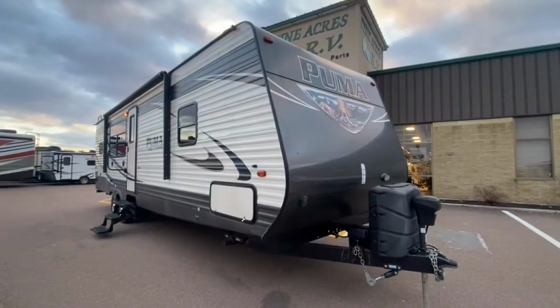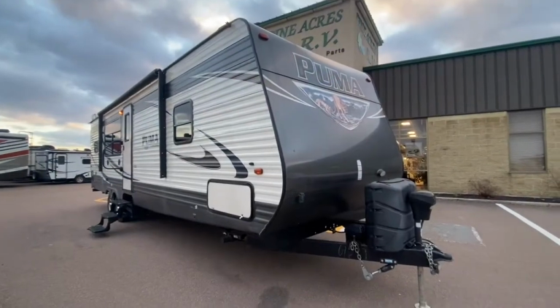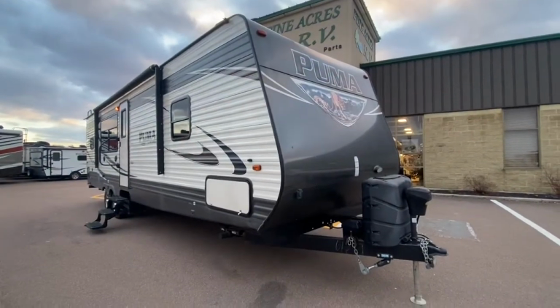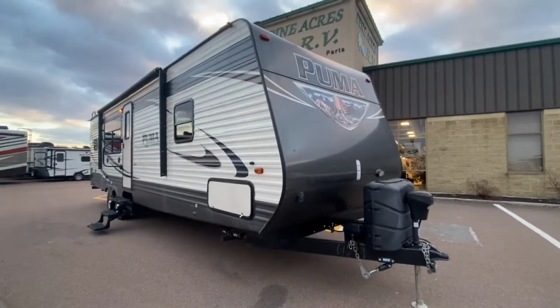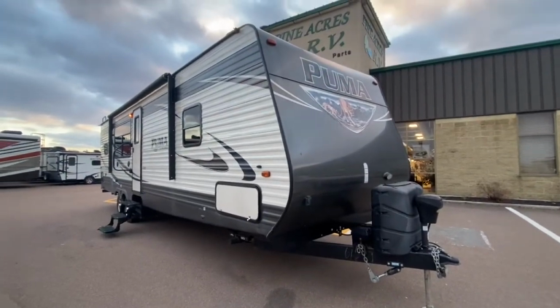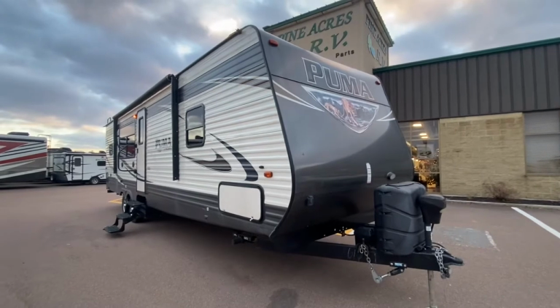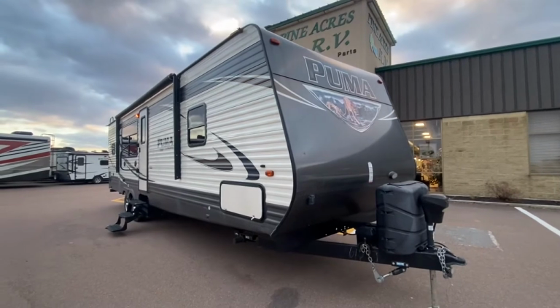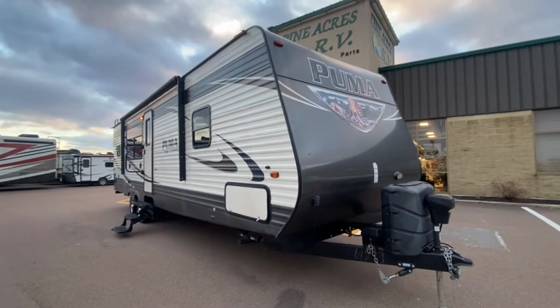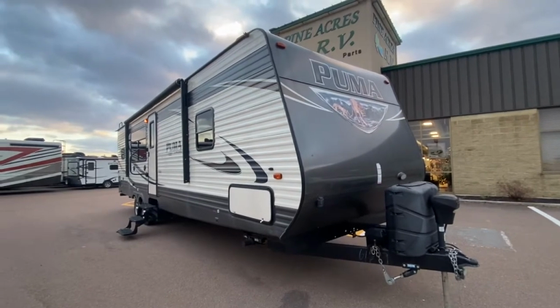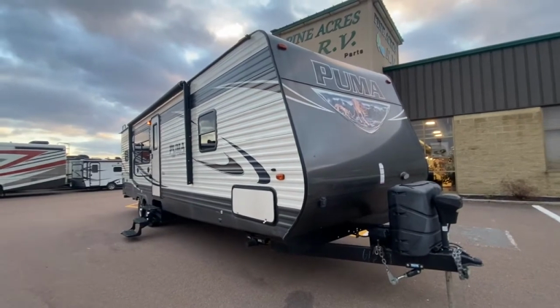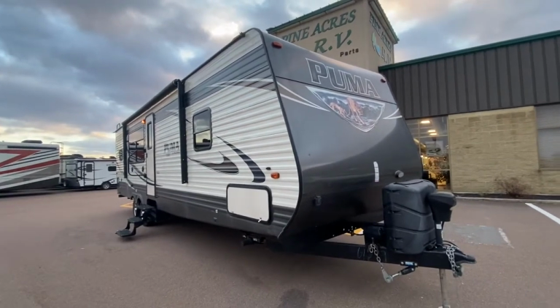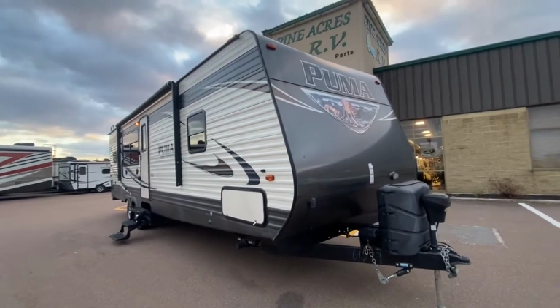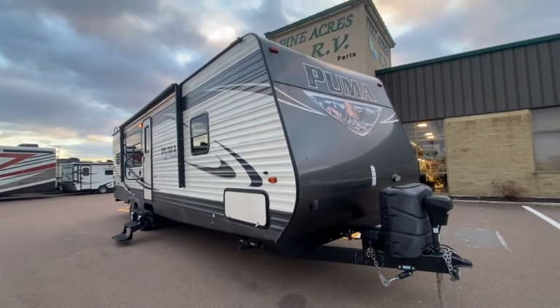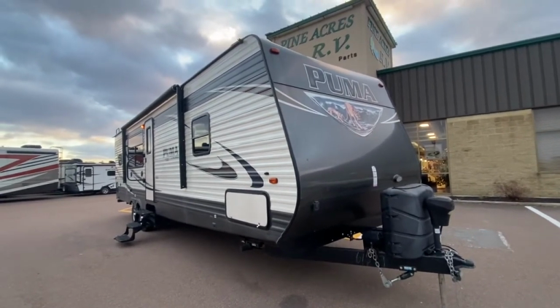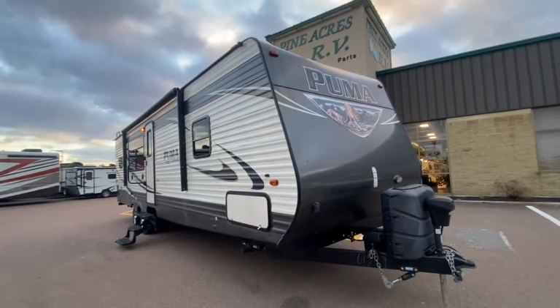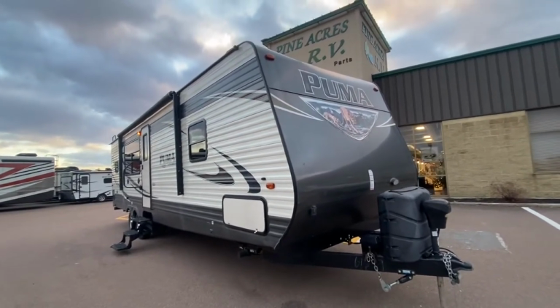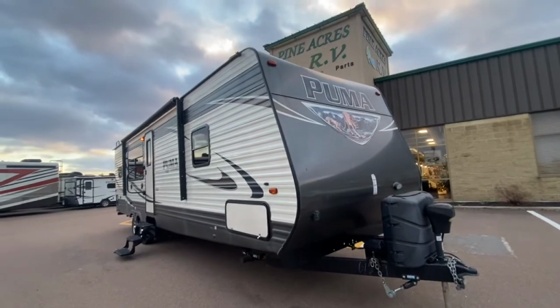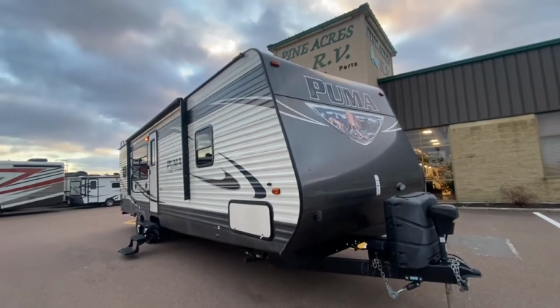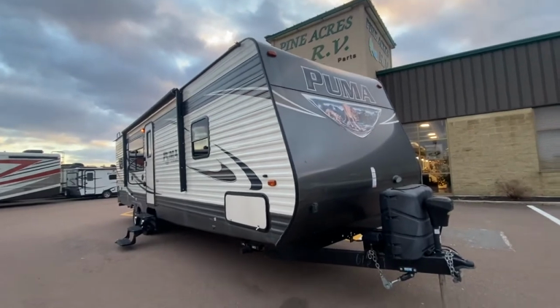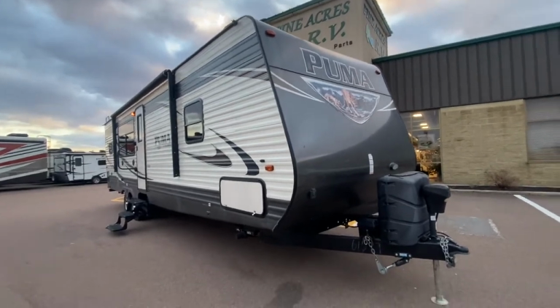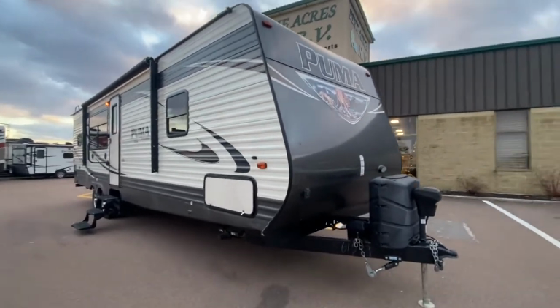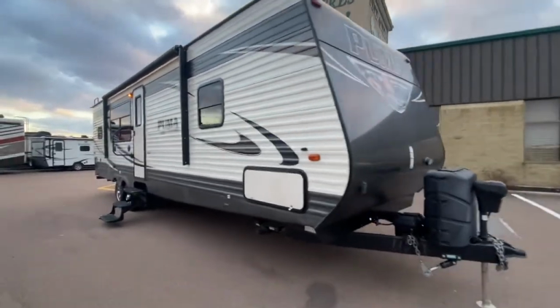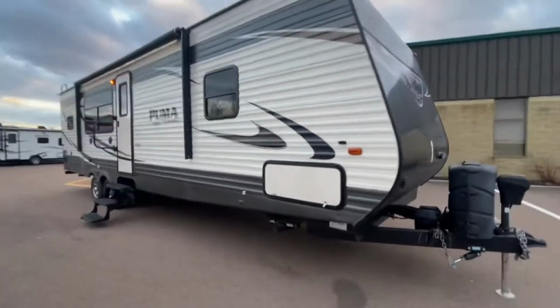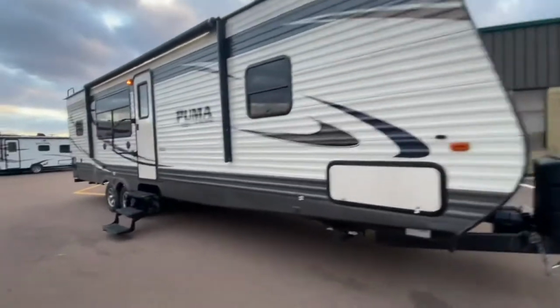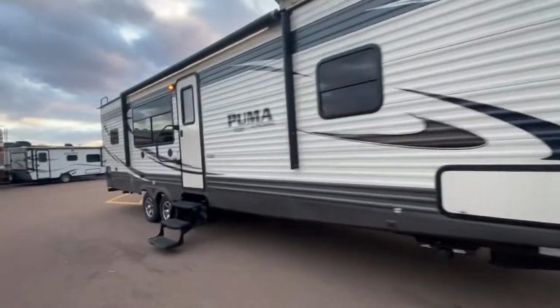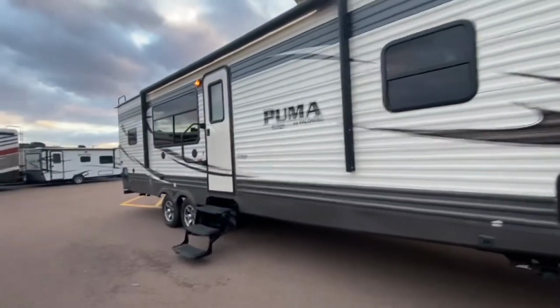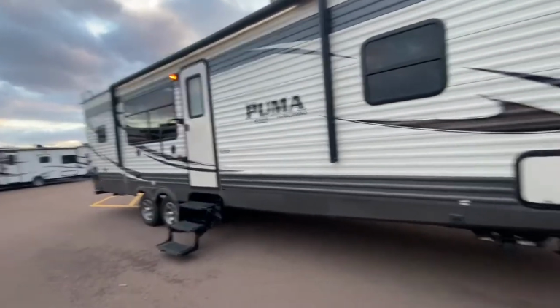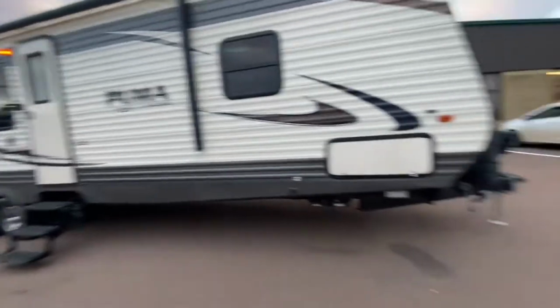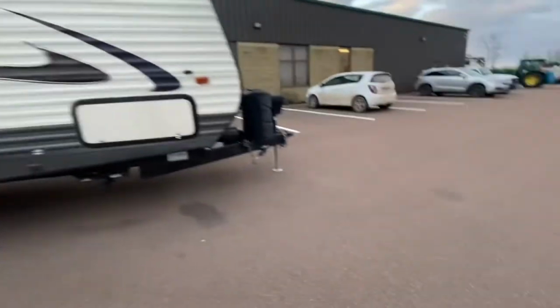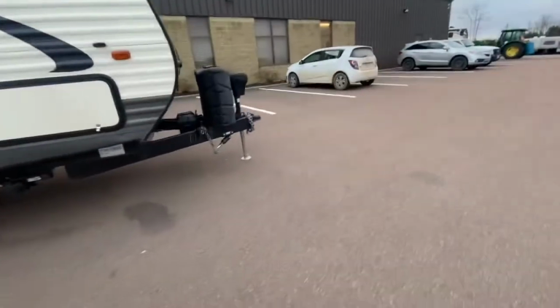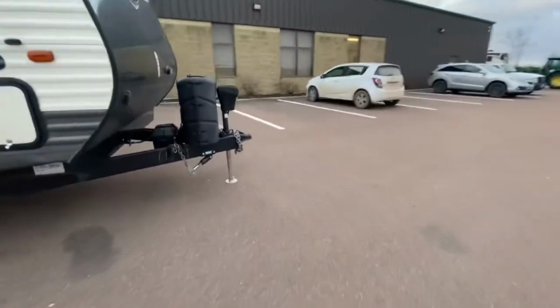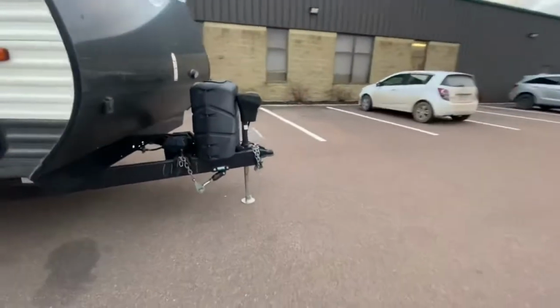It's a little windy today to put the awning out, so I'm going to do something a little different. I'm taking a look at a Forest River Palomino Puma. It's a 30 RKSS, and it's a 2017.